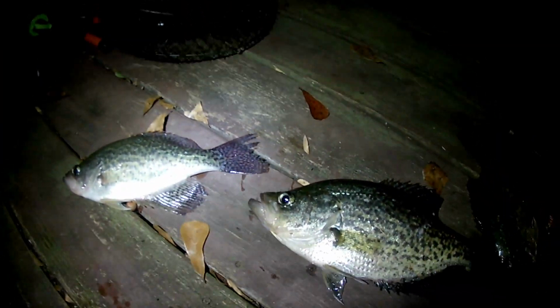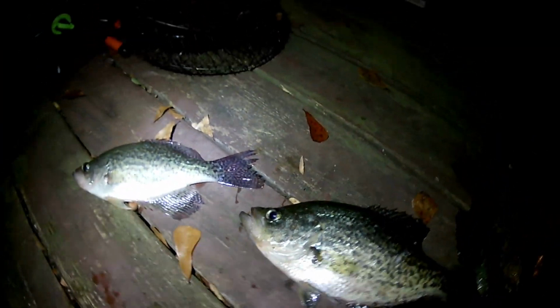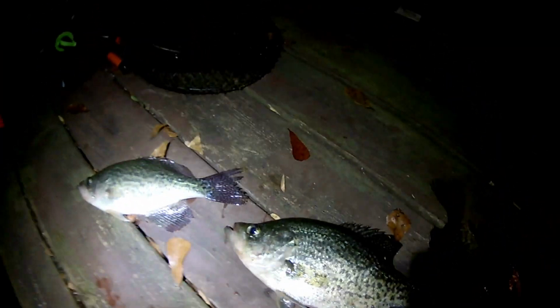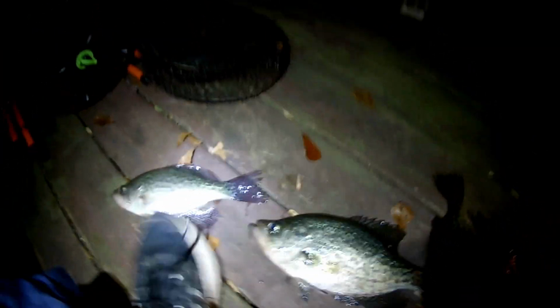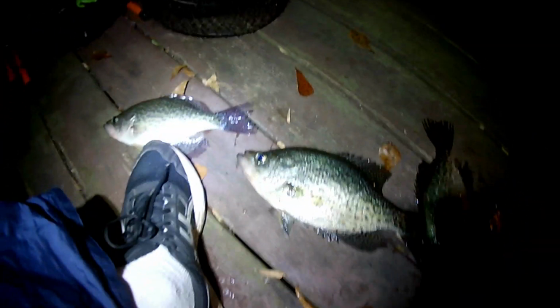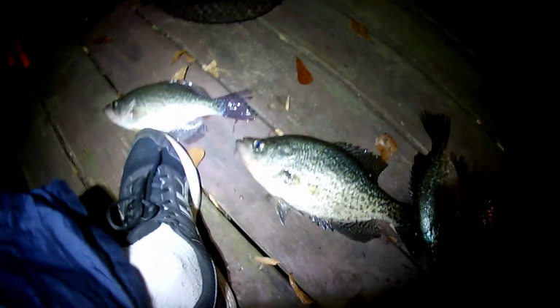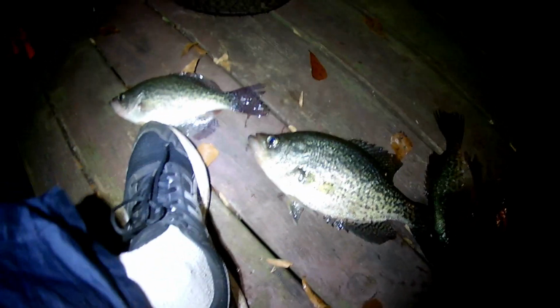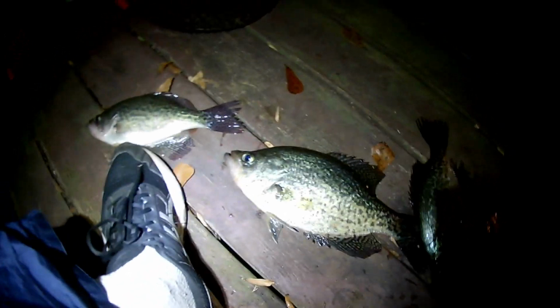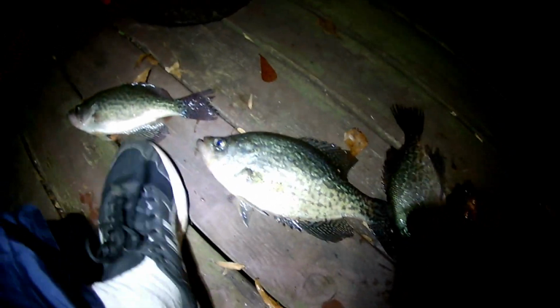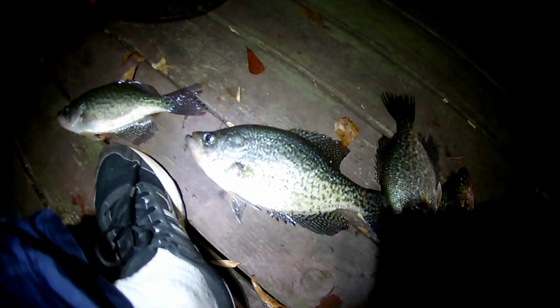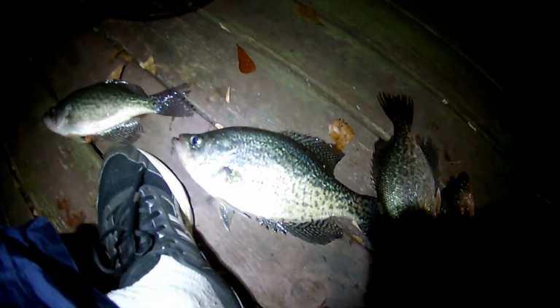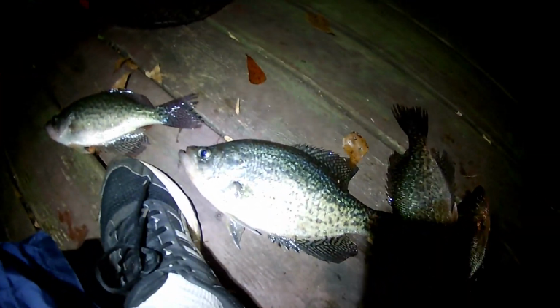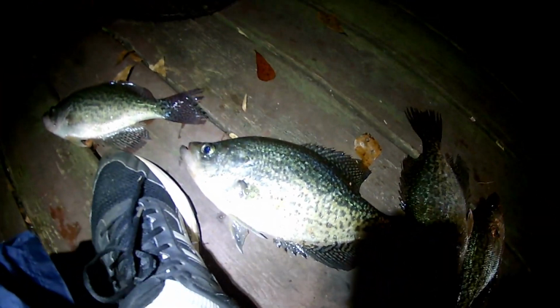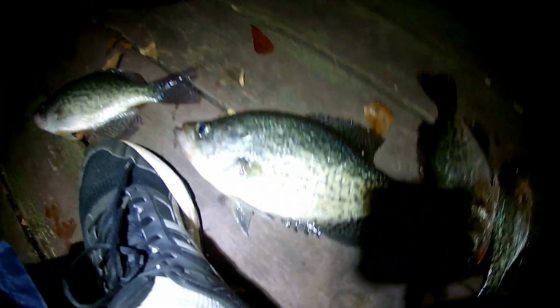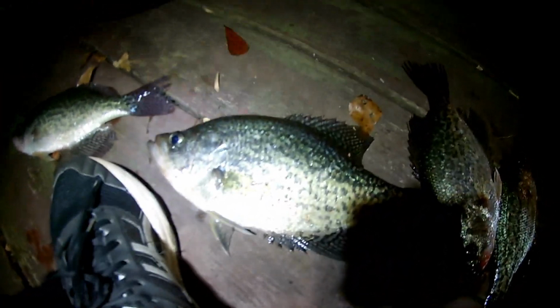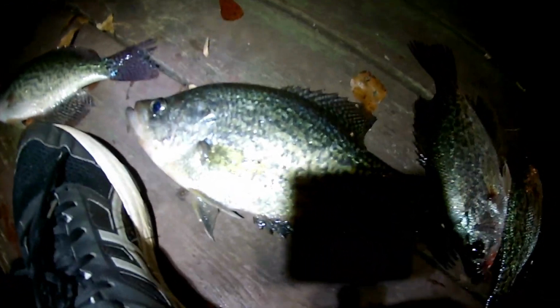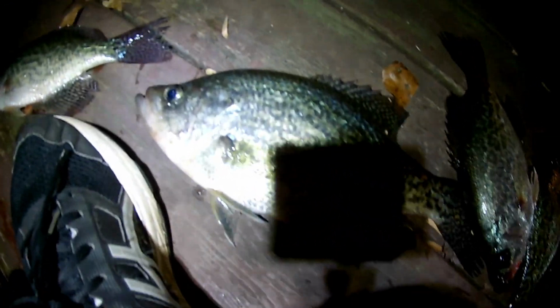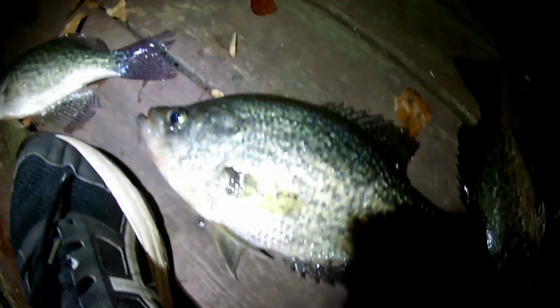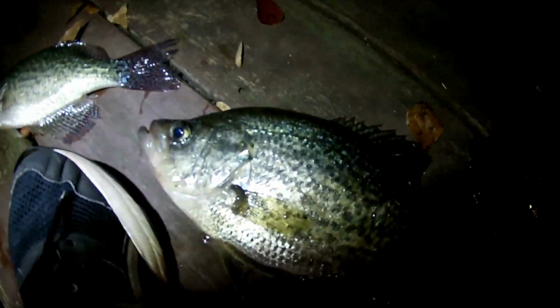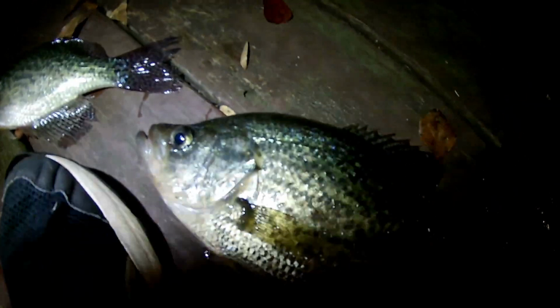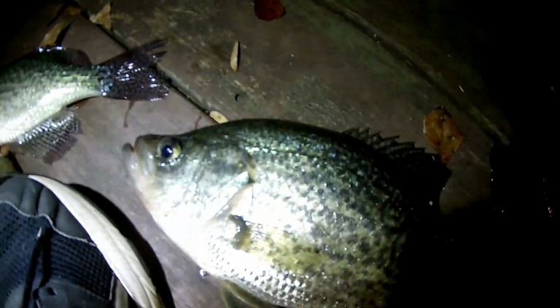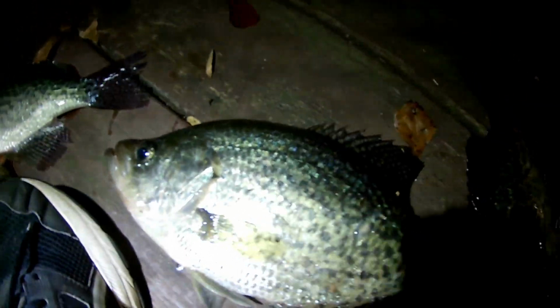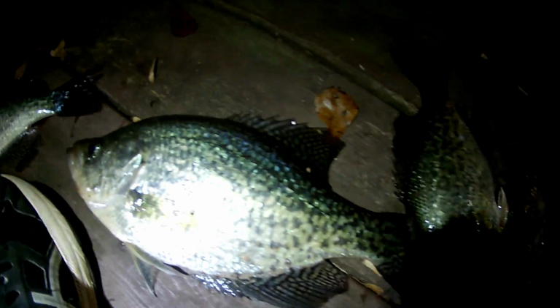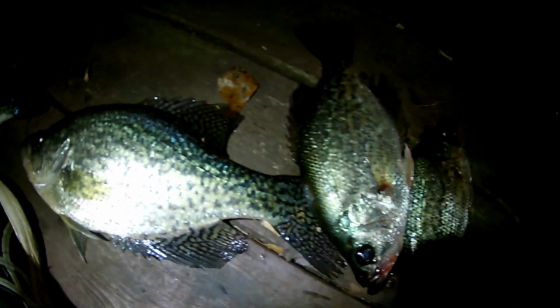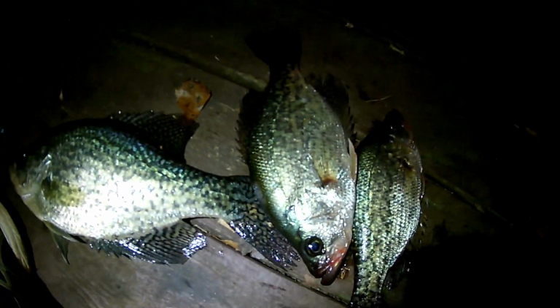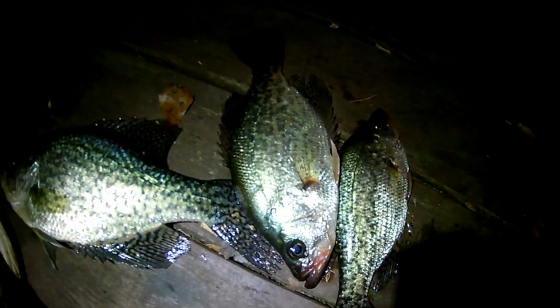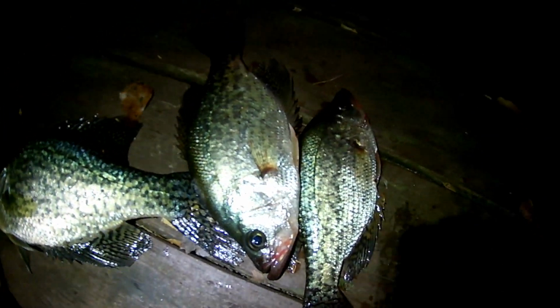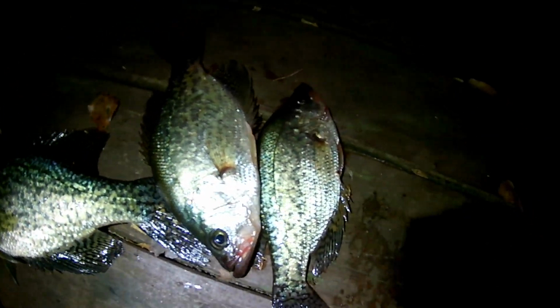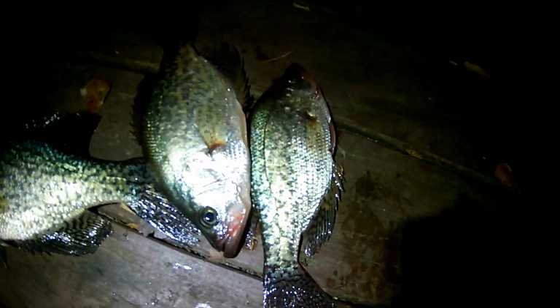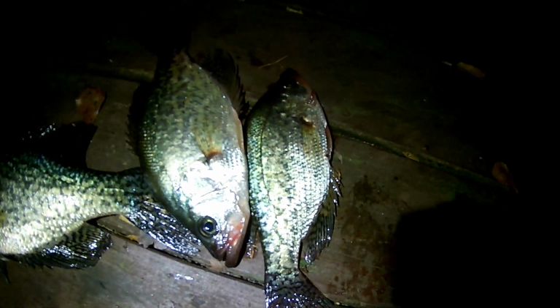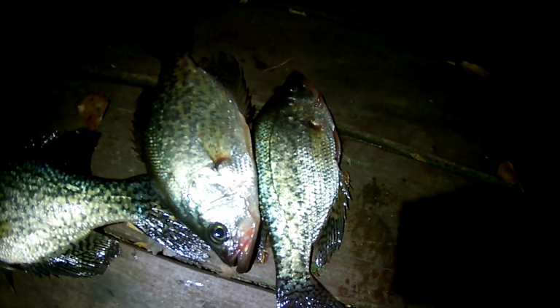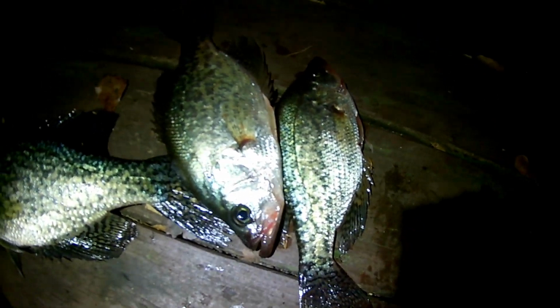Let me put my foot in there so you guys can see some scale. That's a 14-incher. Look at the hump on that big boy. That's another 12, and that's about 11, 11 and a half right there.